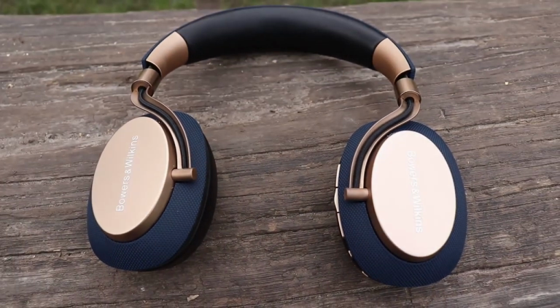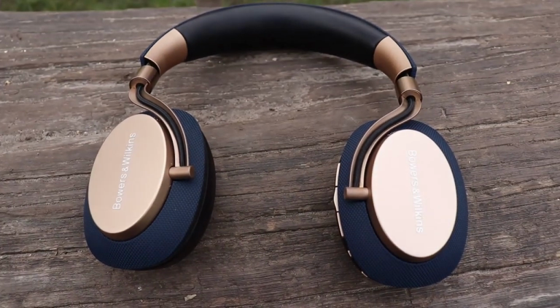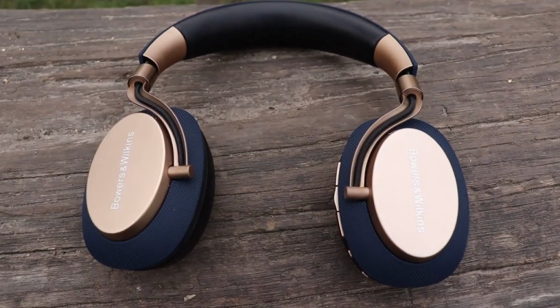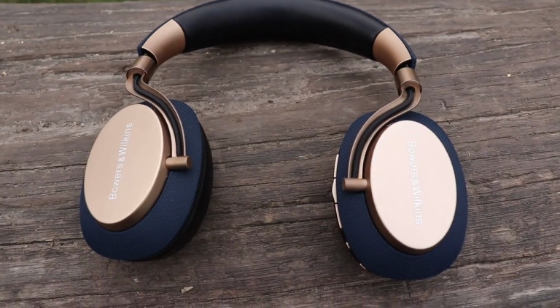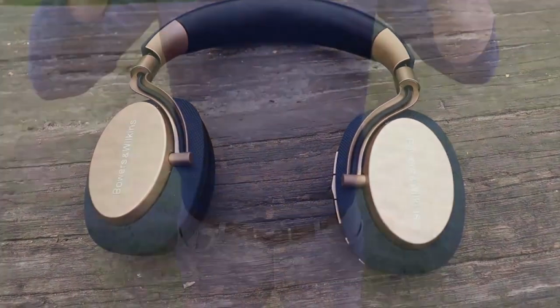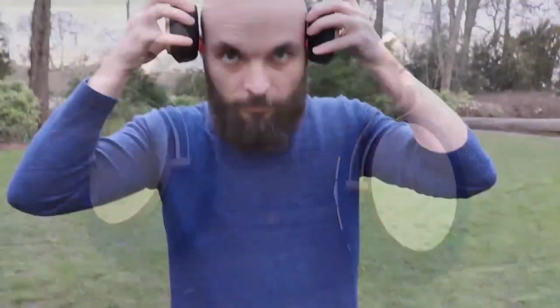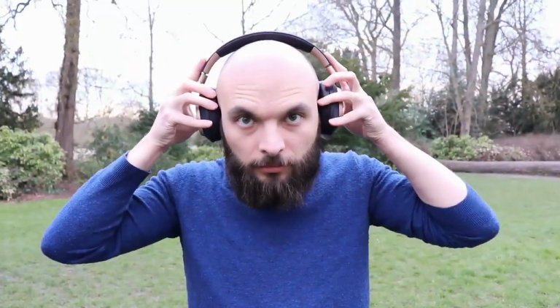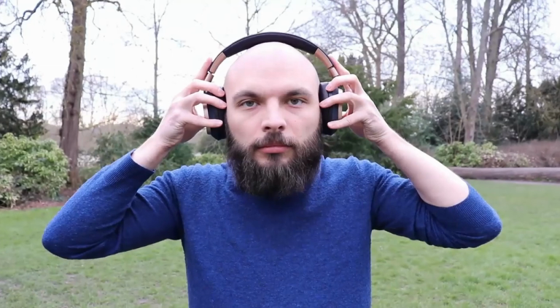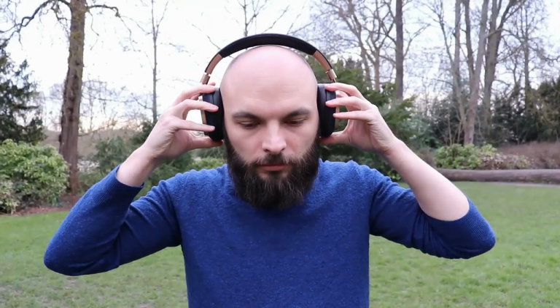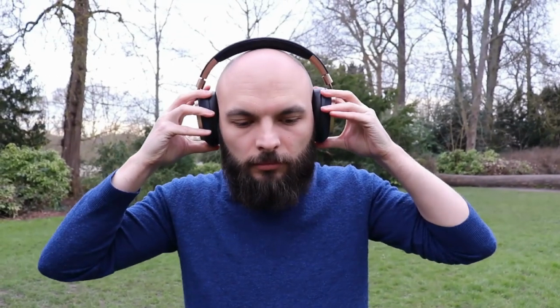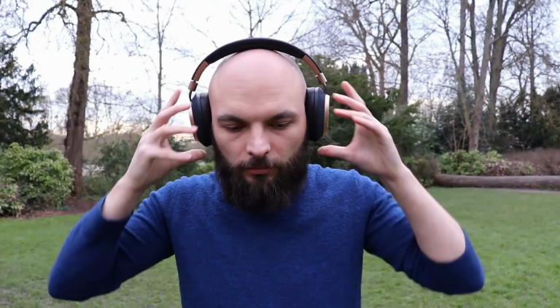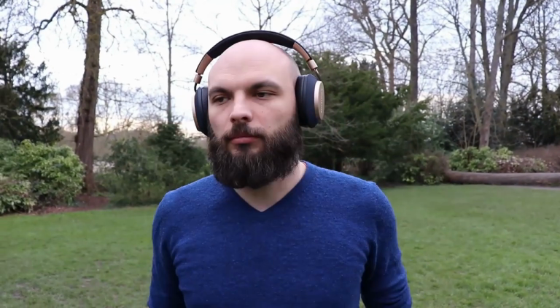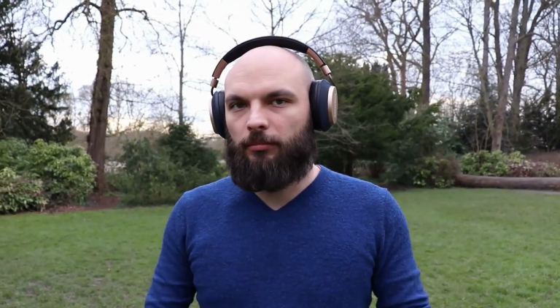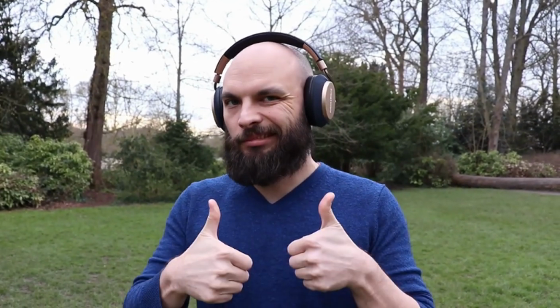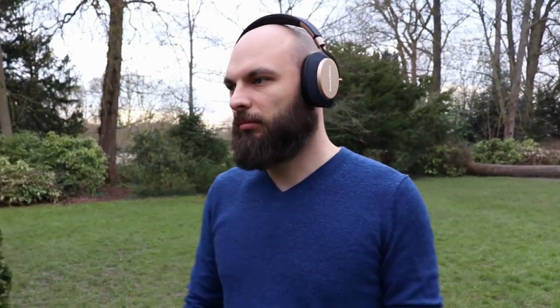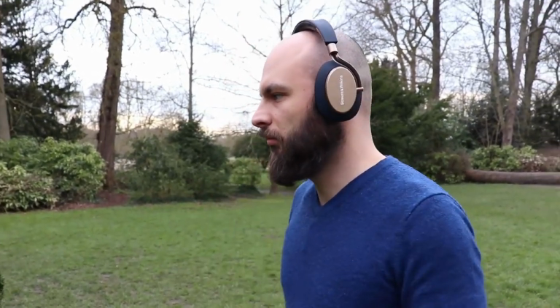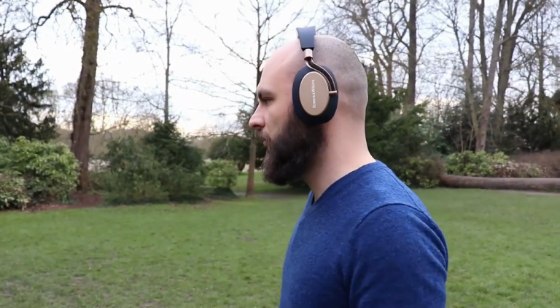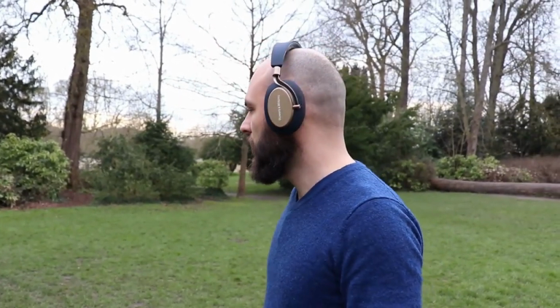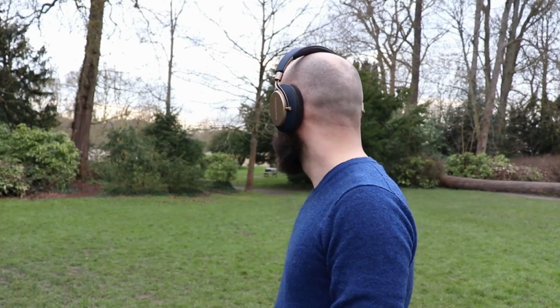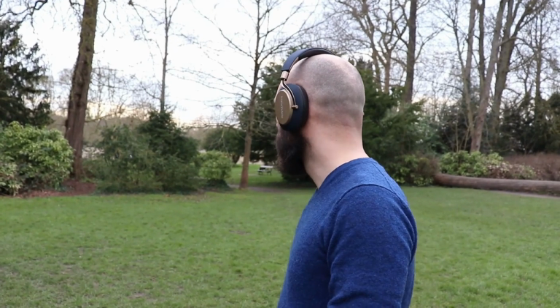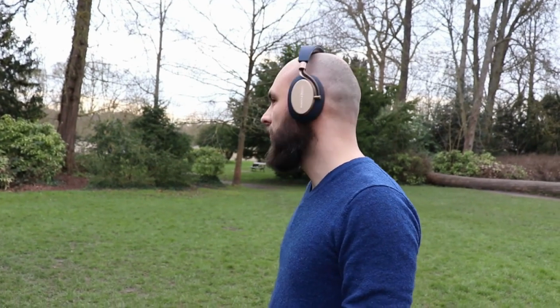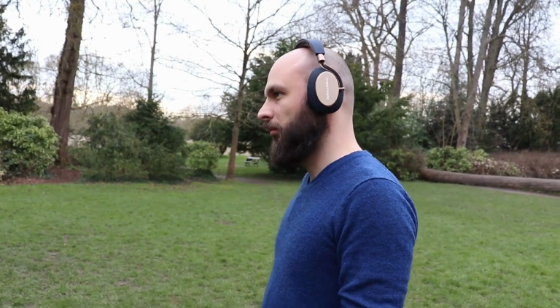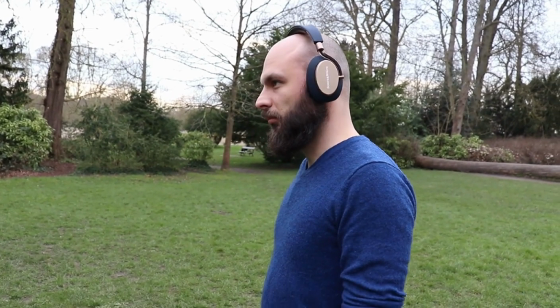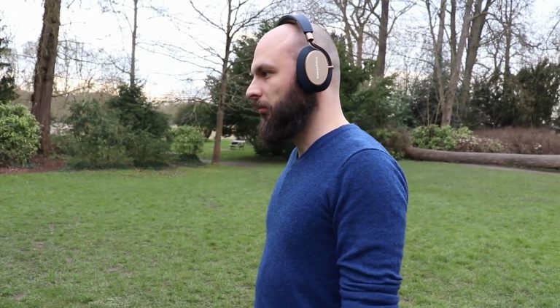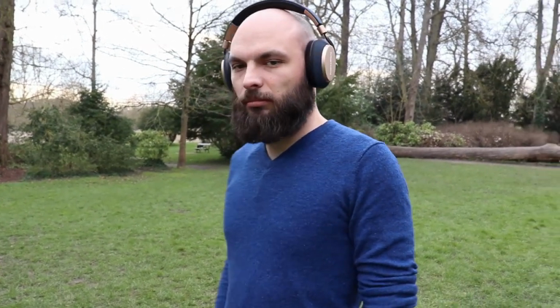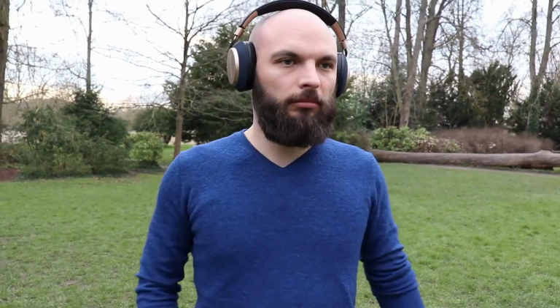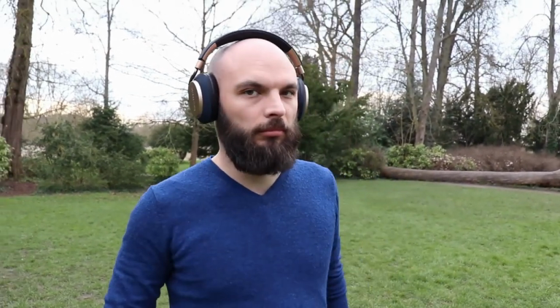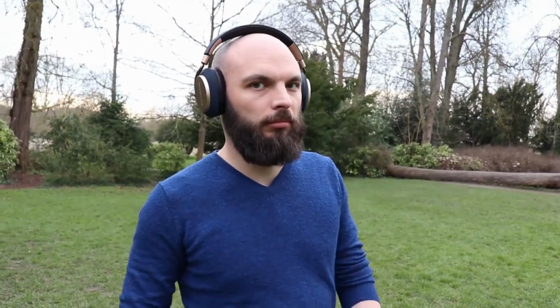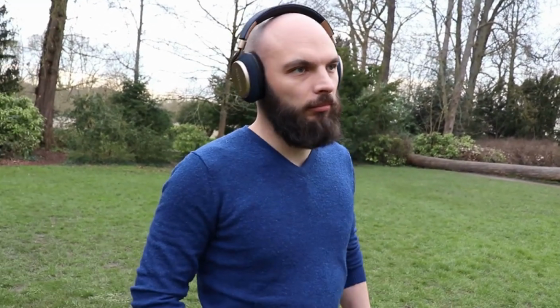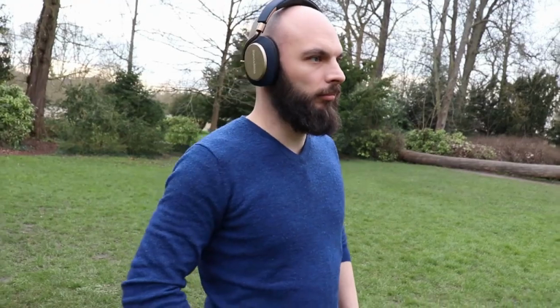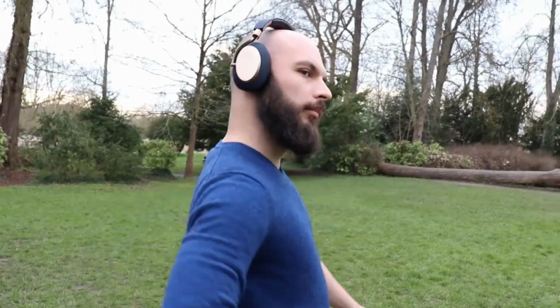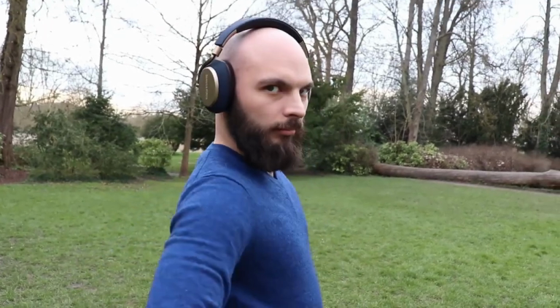I bought these Bowers & Wilkins PX more than 4 months ago and used them since, not being sure what to think about them. And now I finally came up with a good analogy for what they are like — and that's a very expensive pair of high heels.